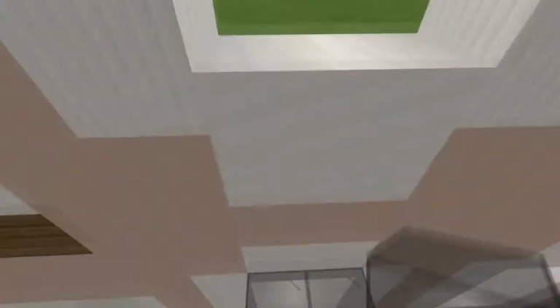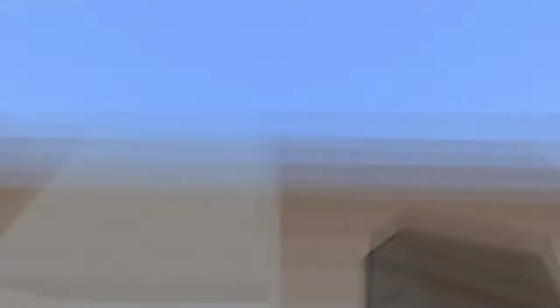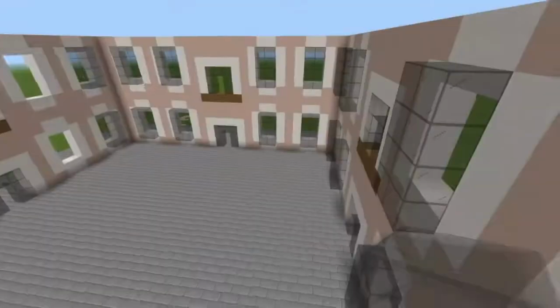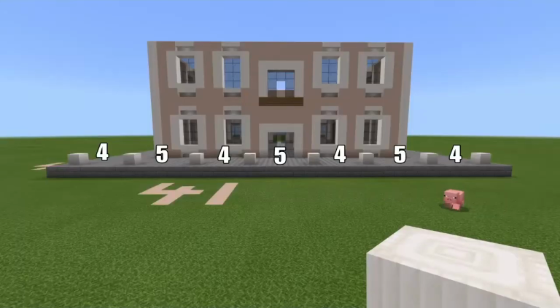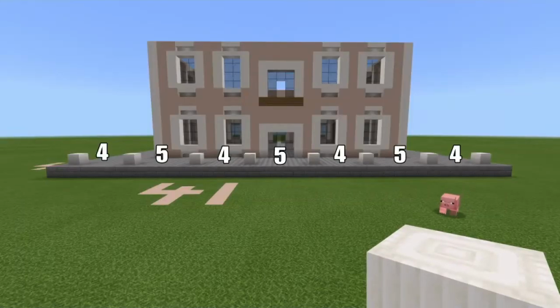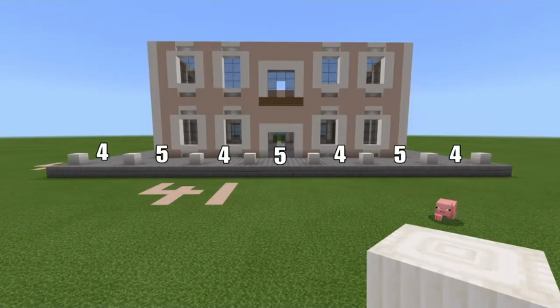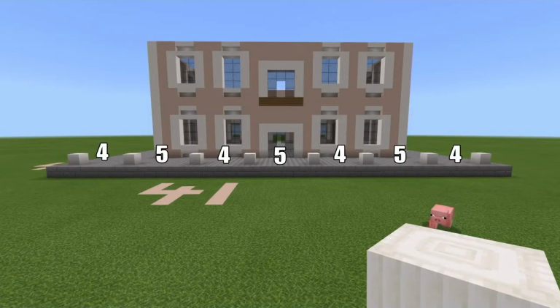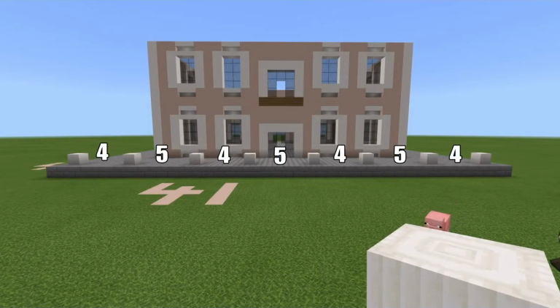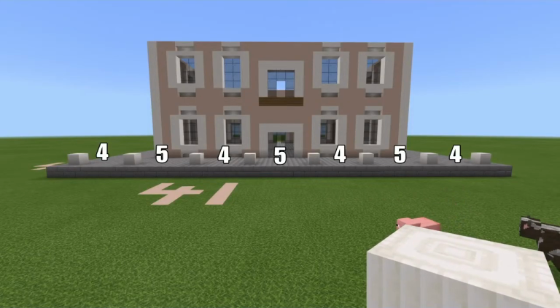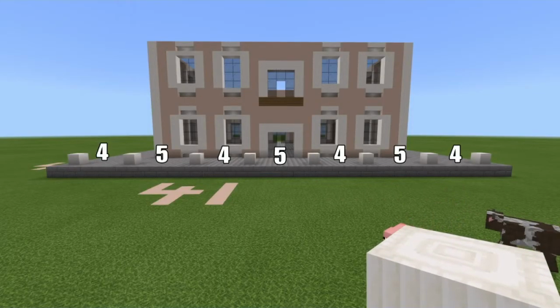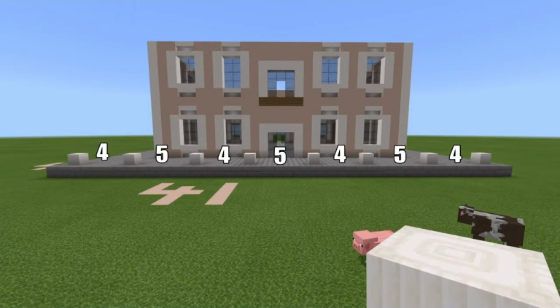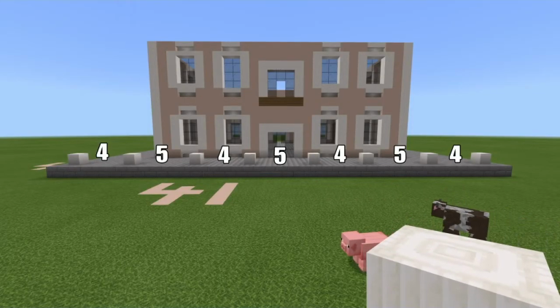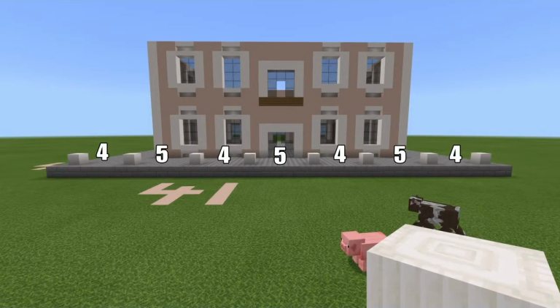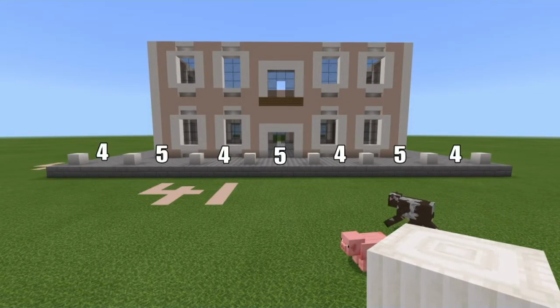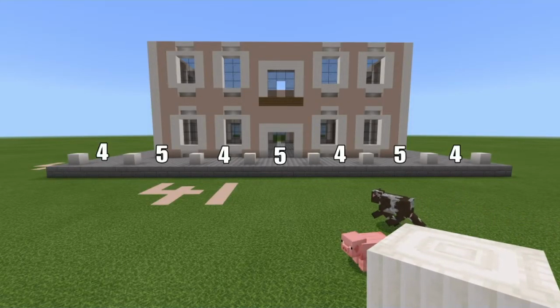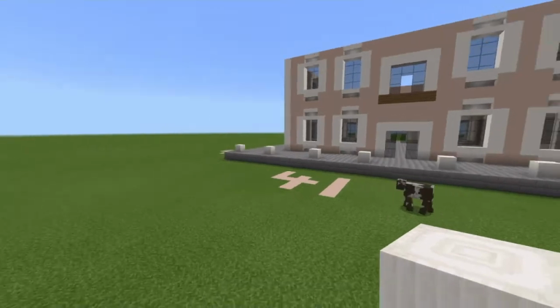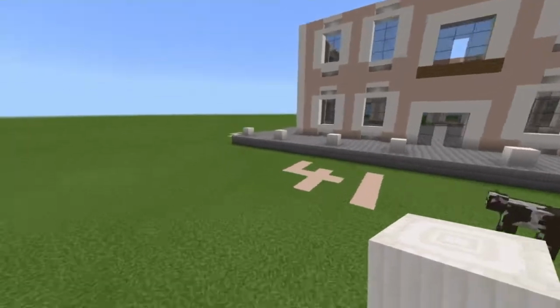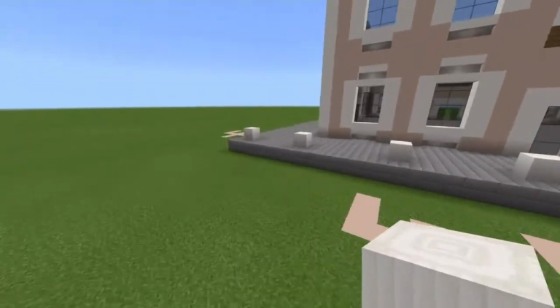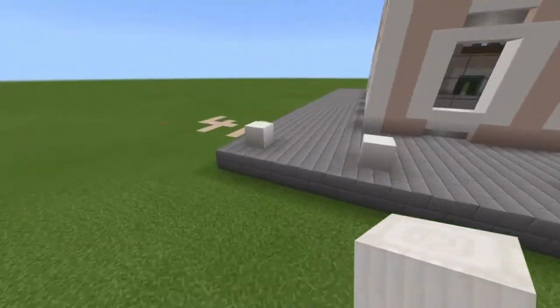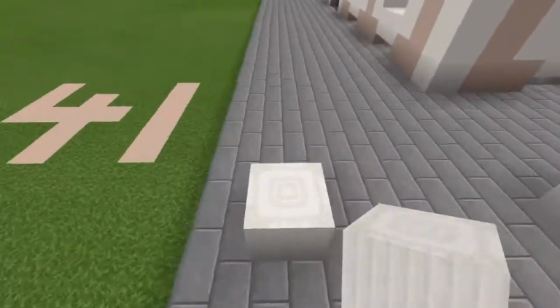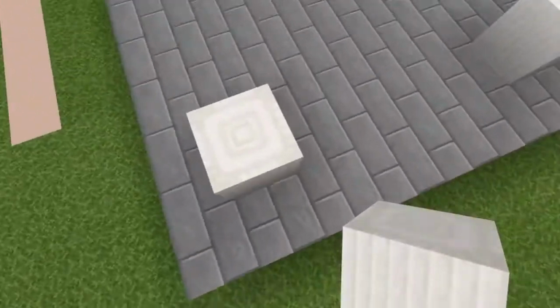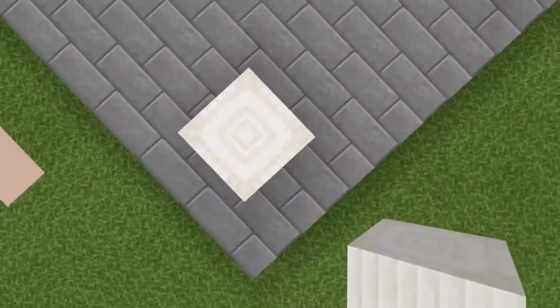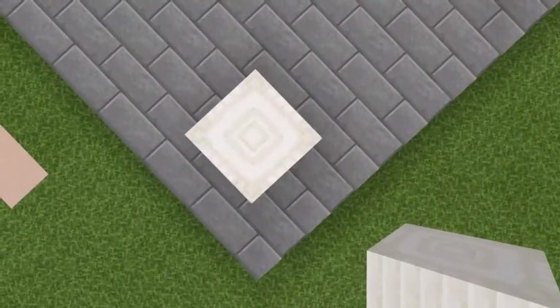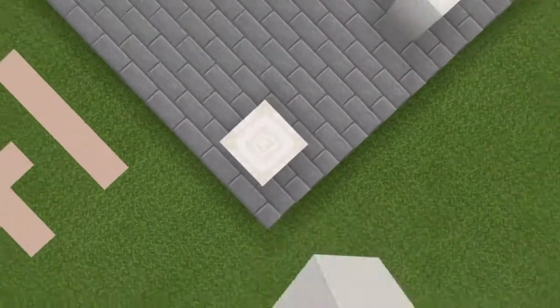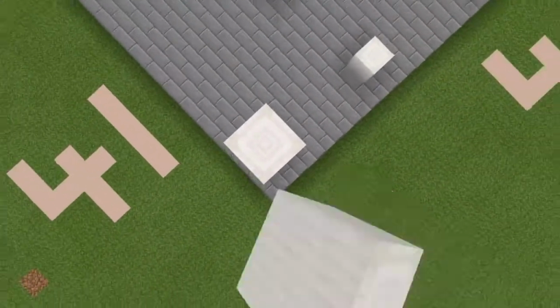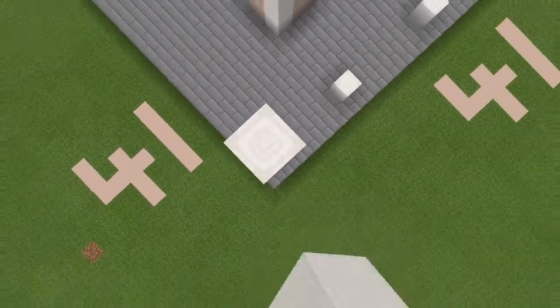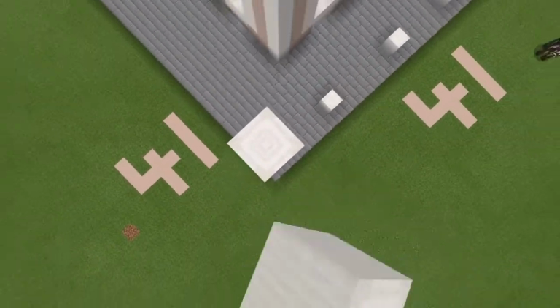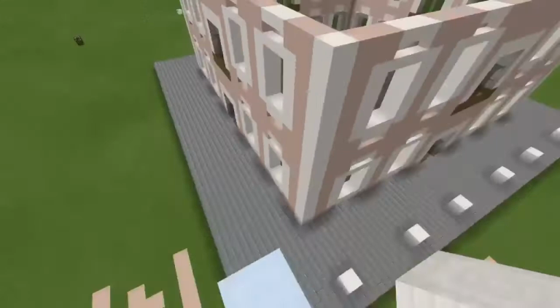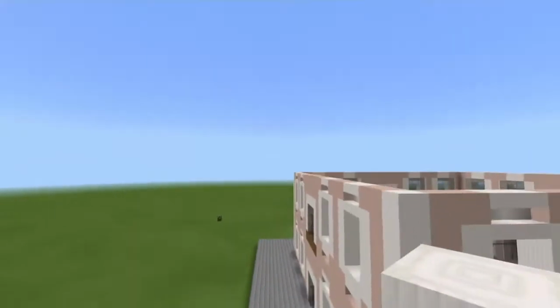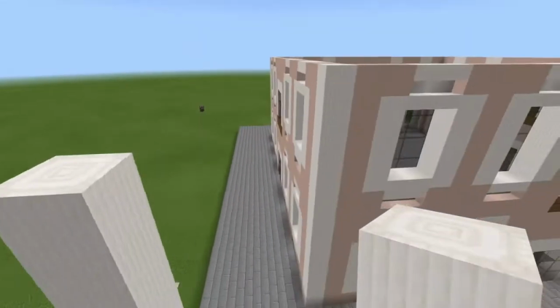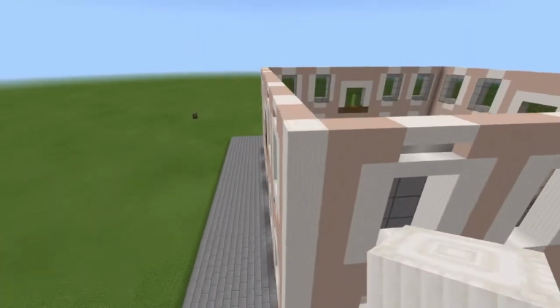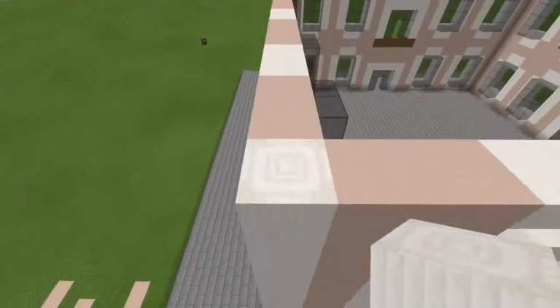Now for the pillars — the numbers show the space between each pillar. You may have guessed it, but you're going to have to repeat this on each side. Lastly, make sure you build the pillars 13 blocks tall.